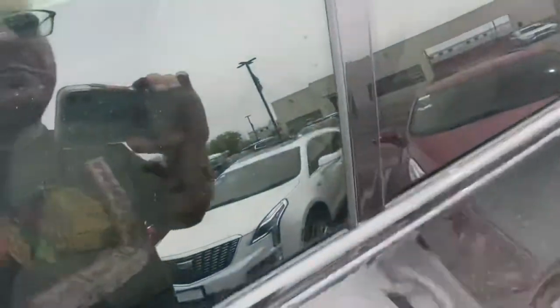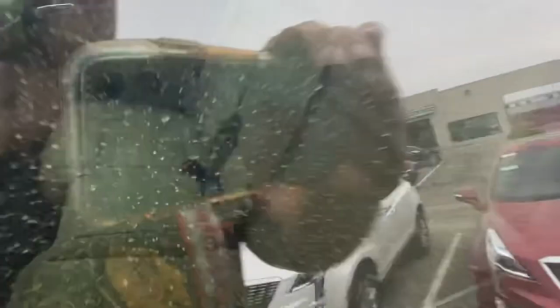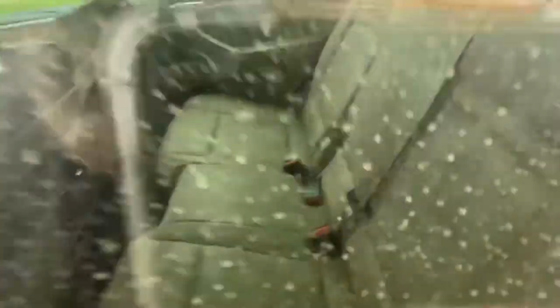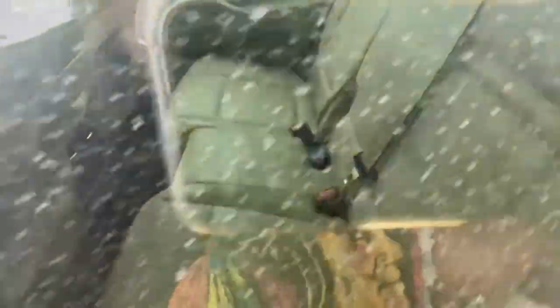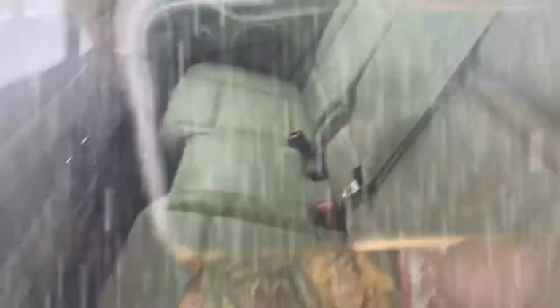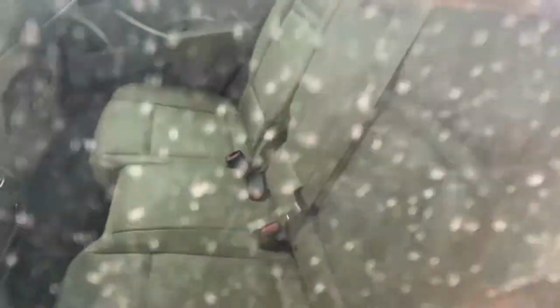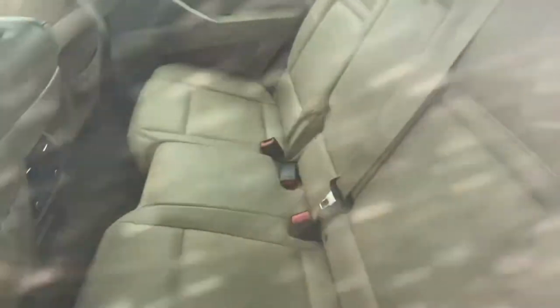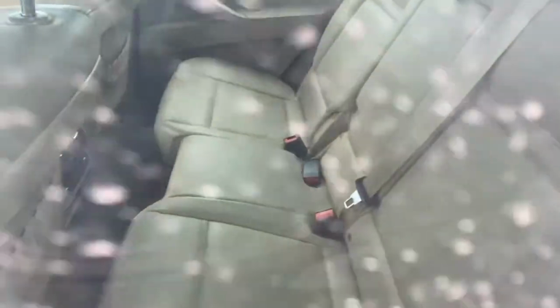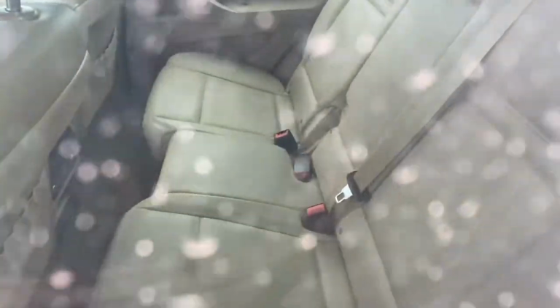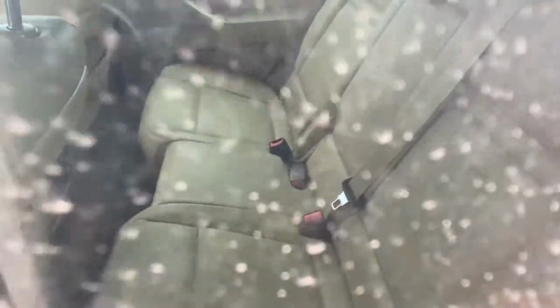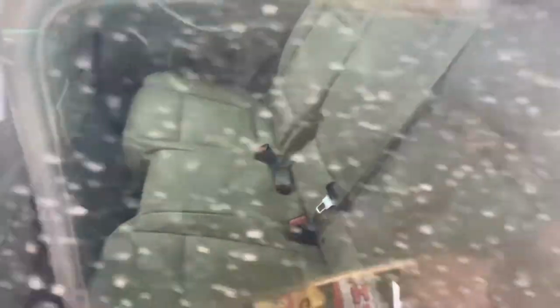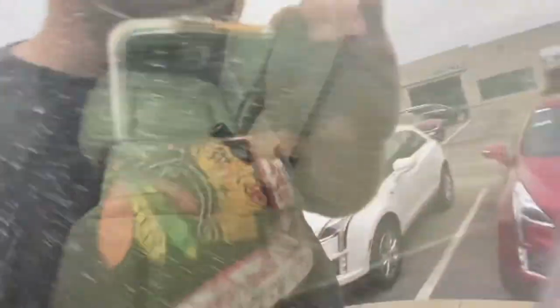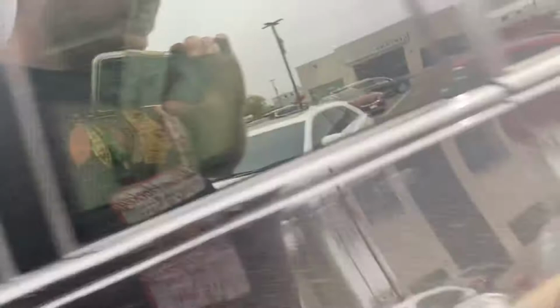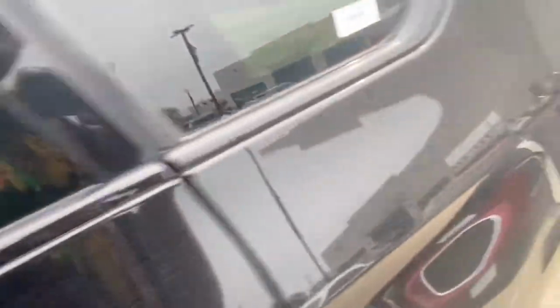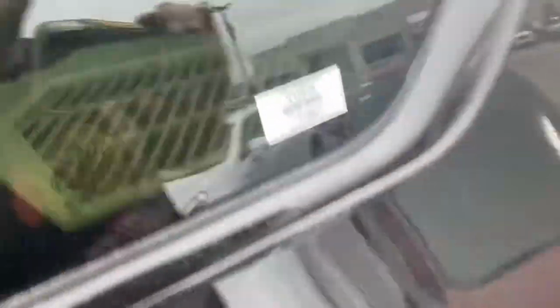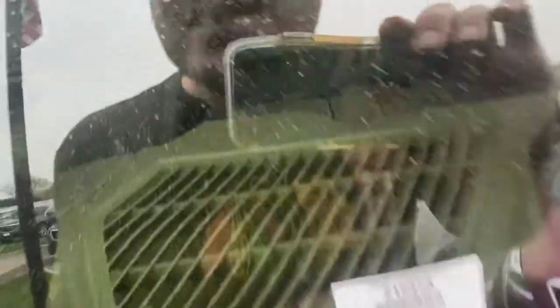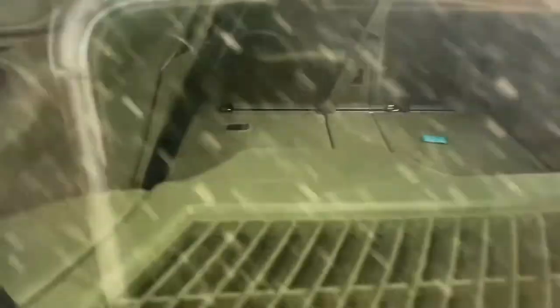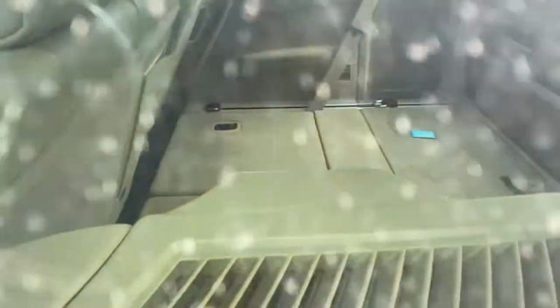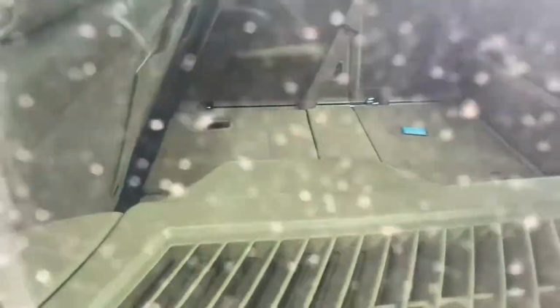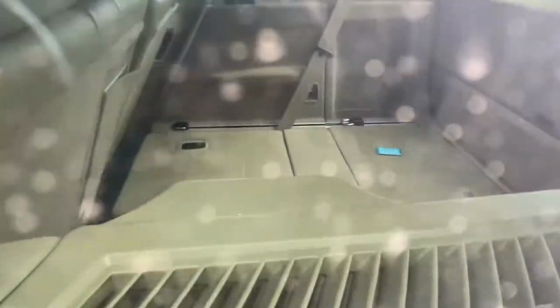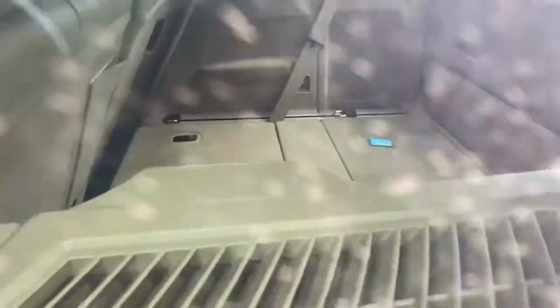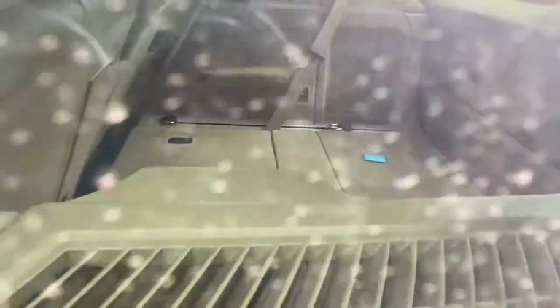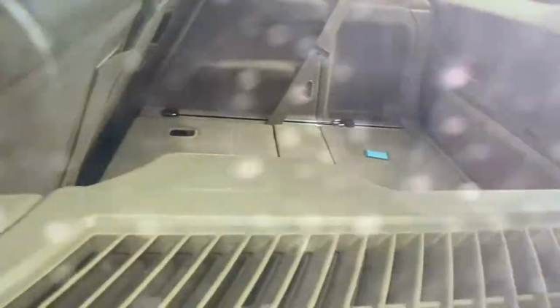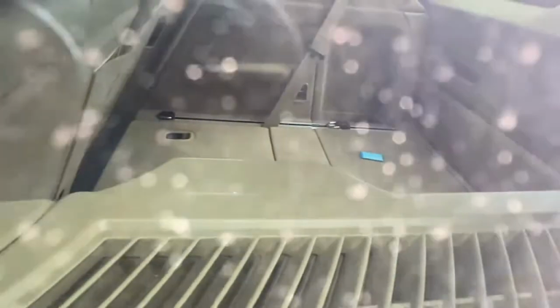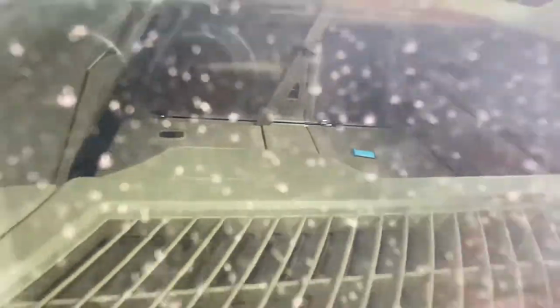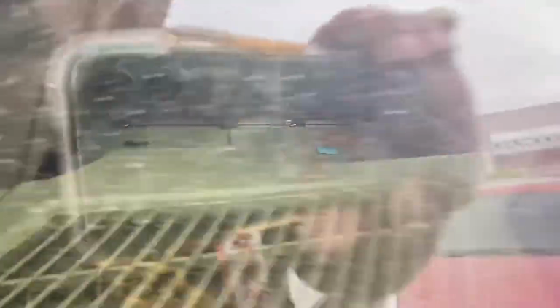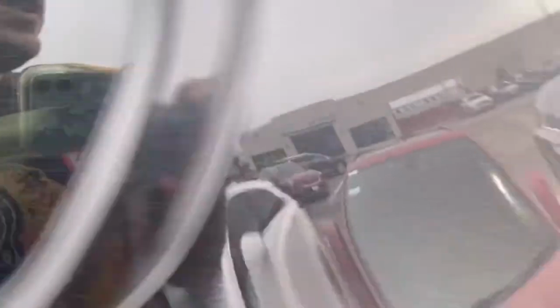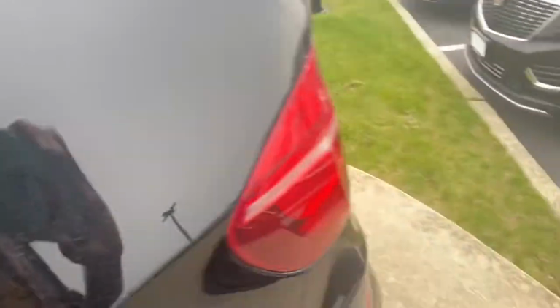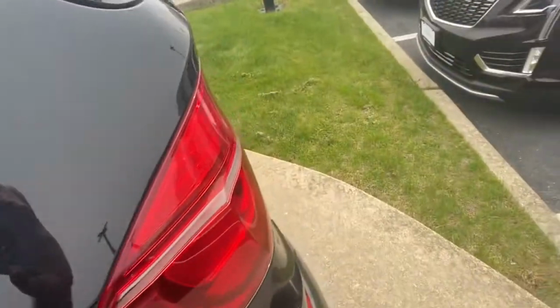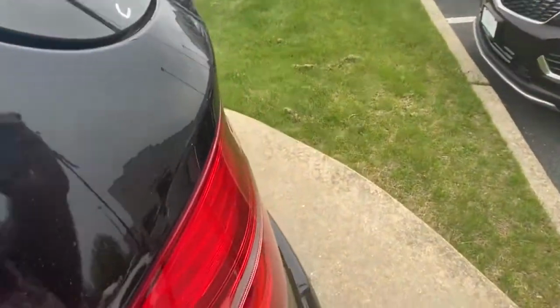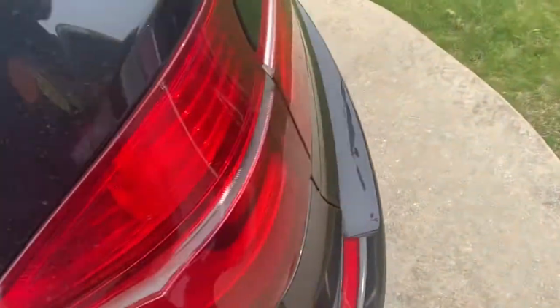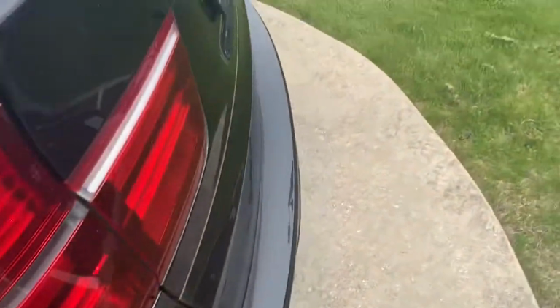I believe these had a third row. It has rear air vents and everything. Yes, it does have a third row, and it's a very small third row — I think it's really only just for kids.